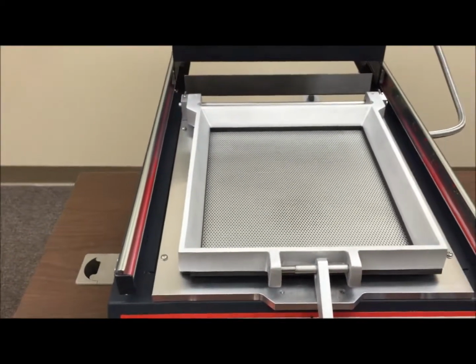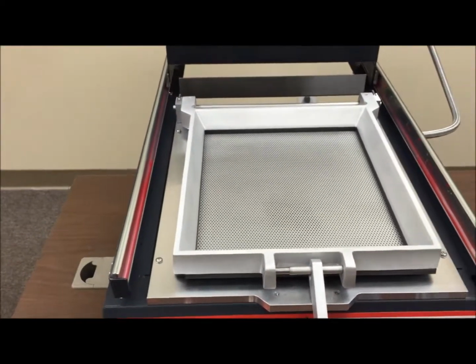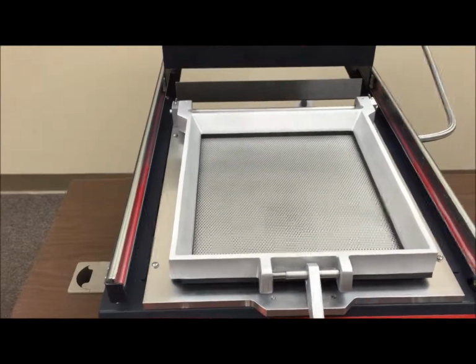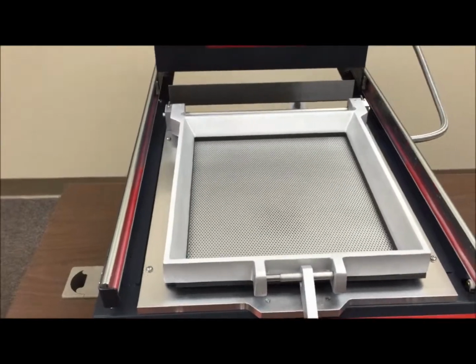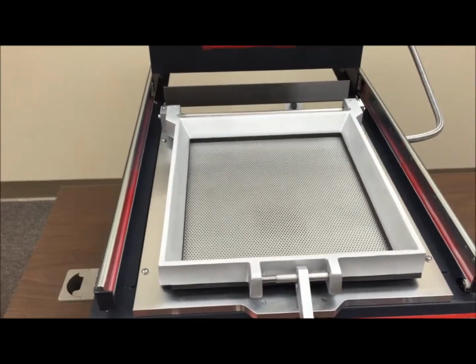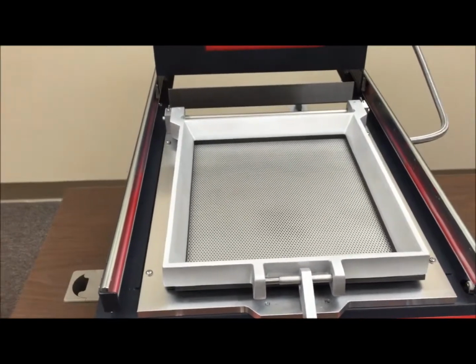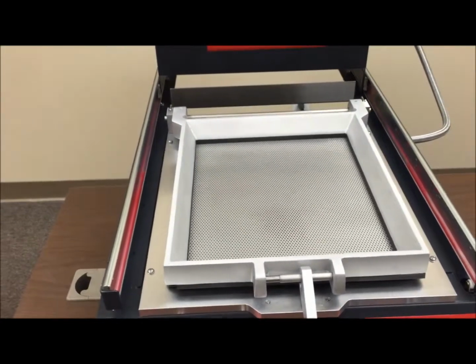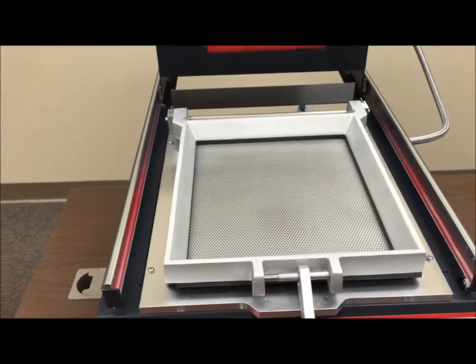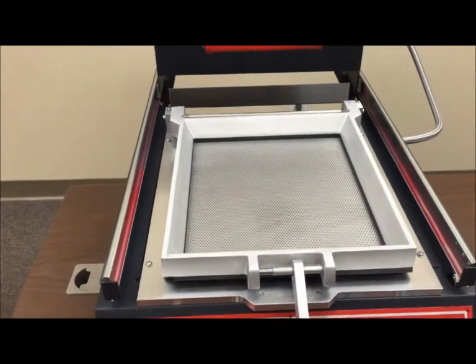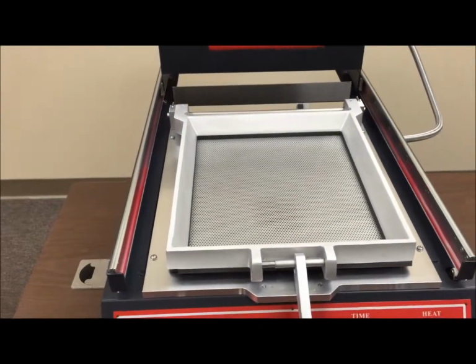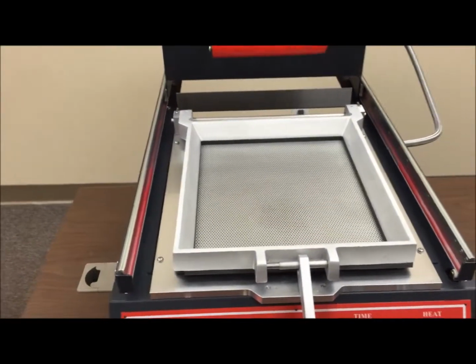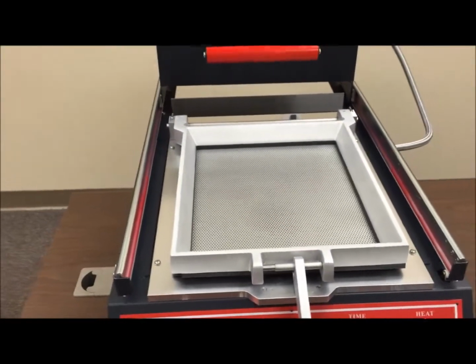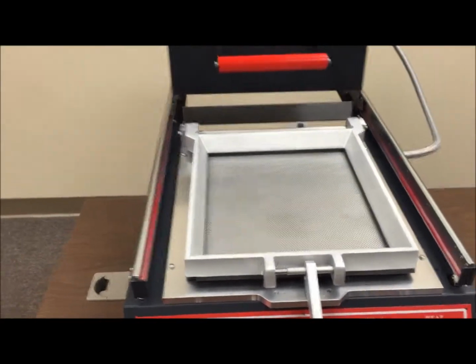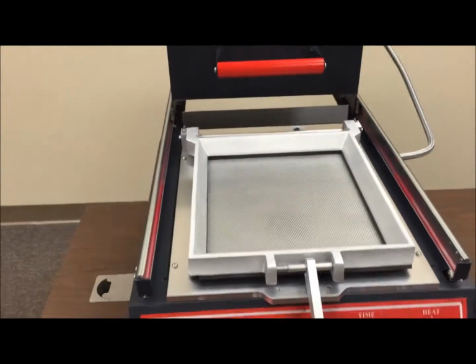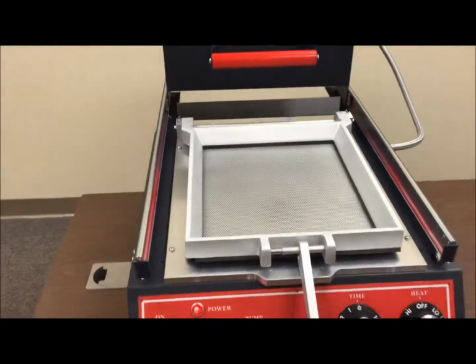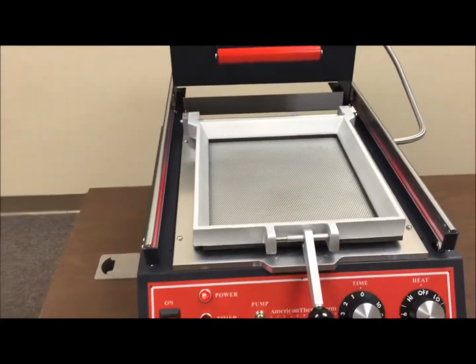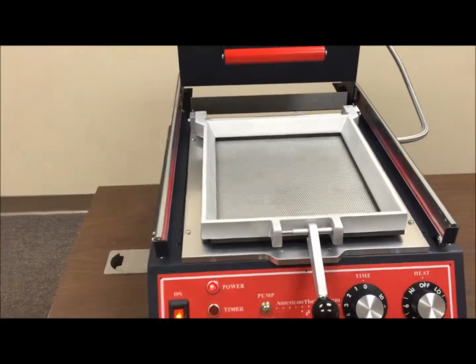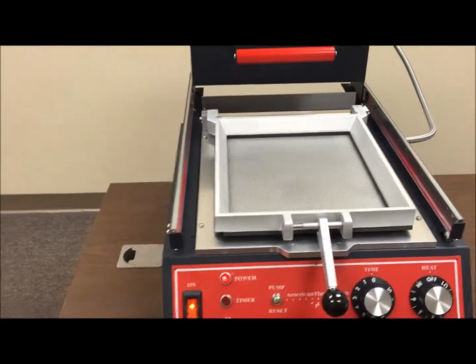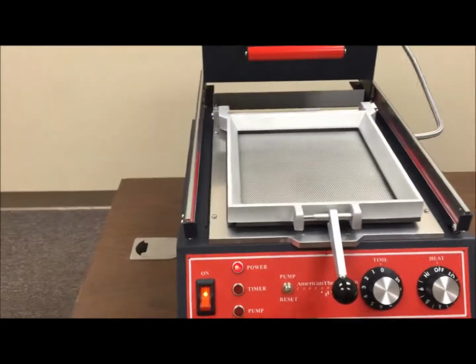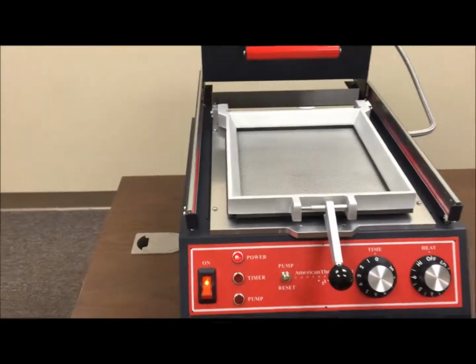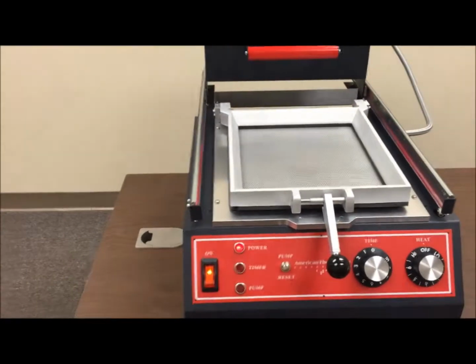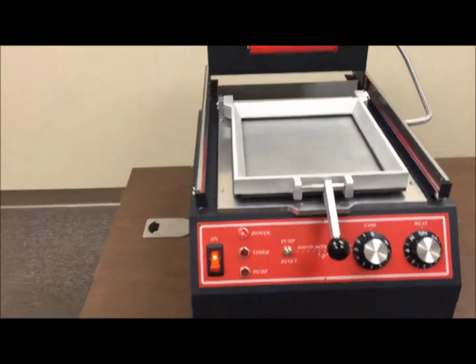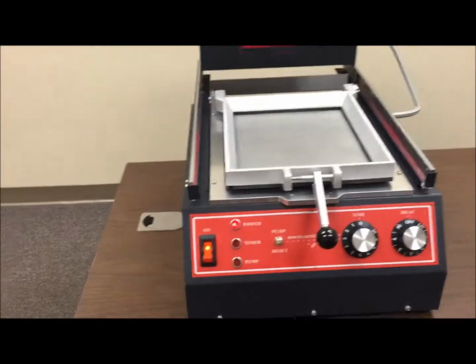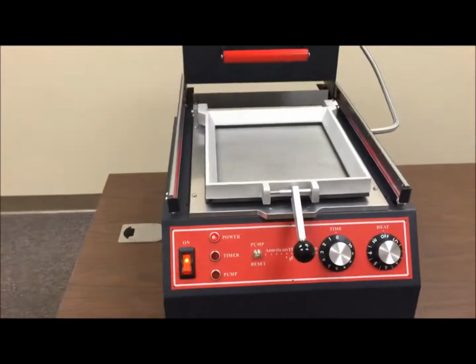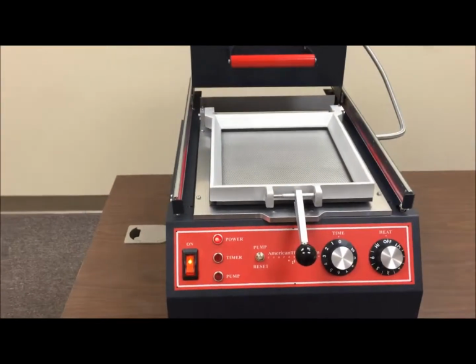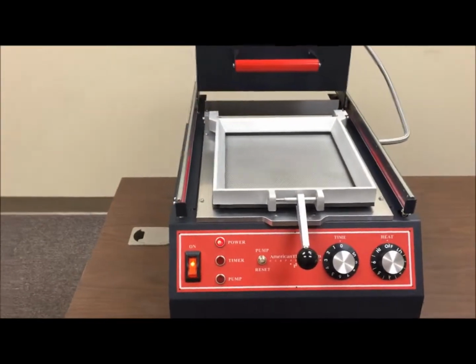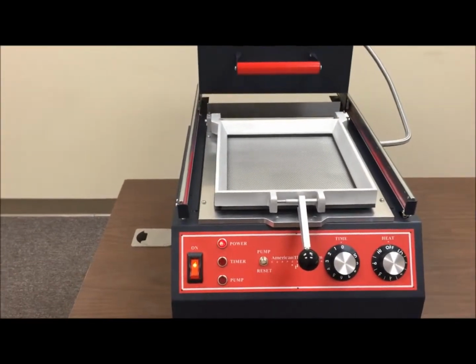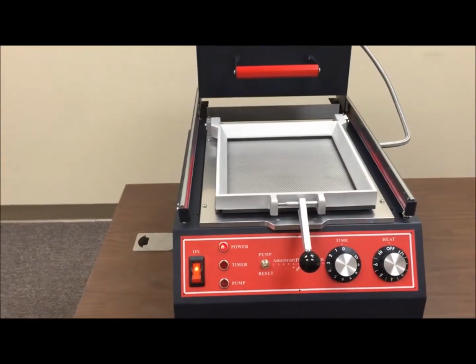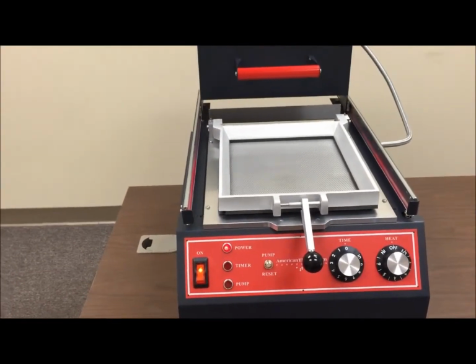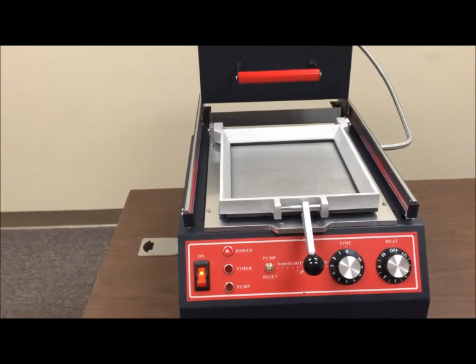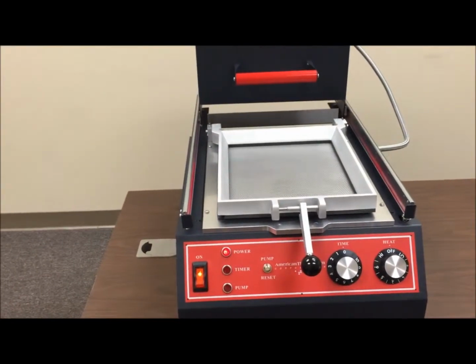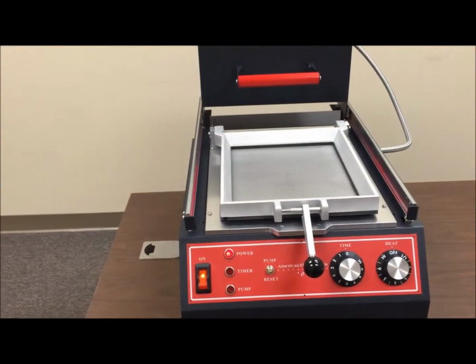Those are two common areas that you'll have to maintain after using your Thermoform machine.